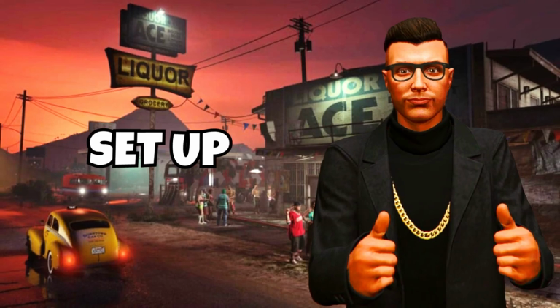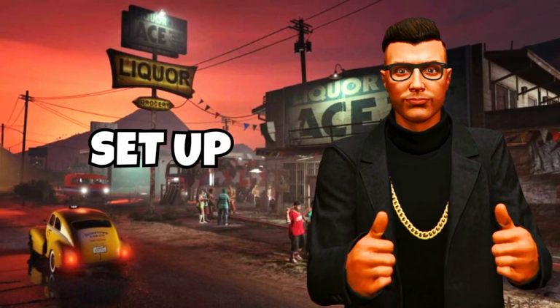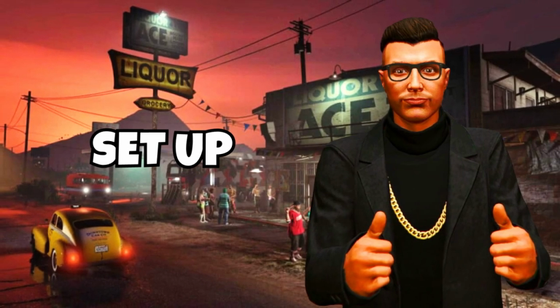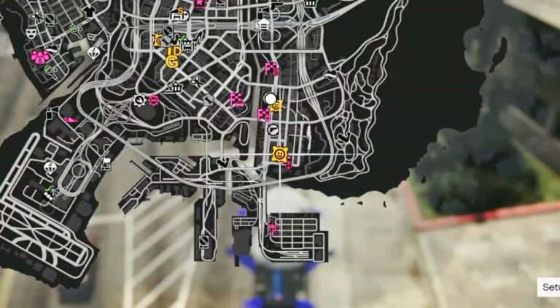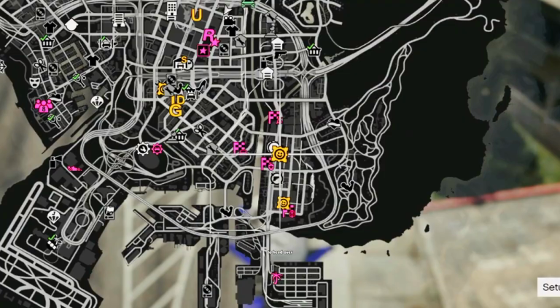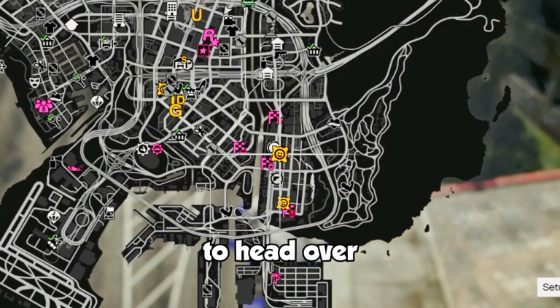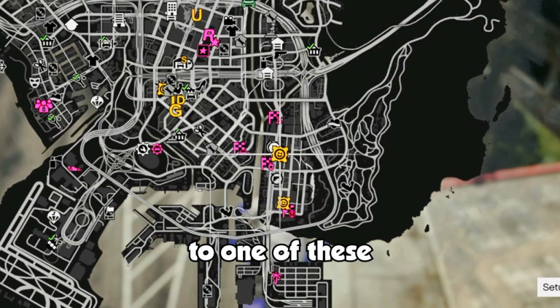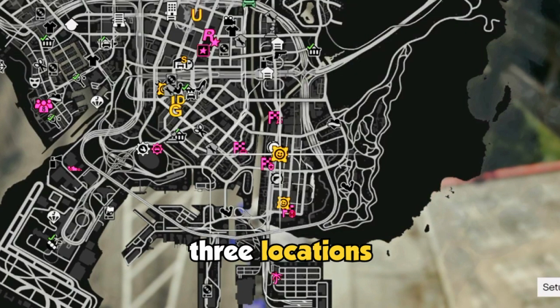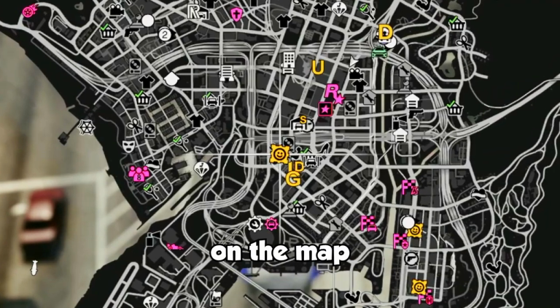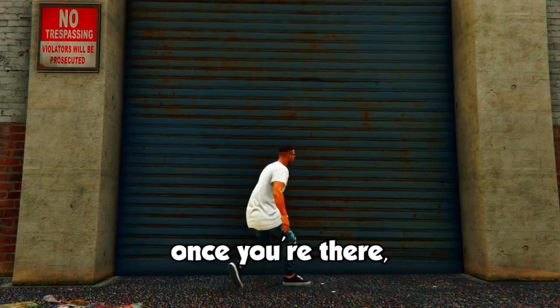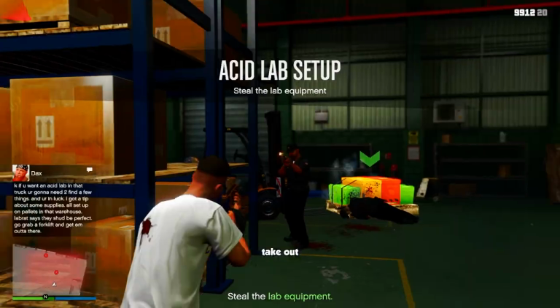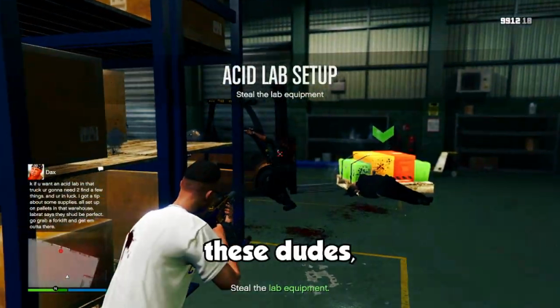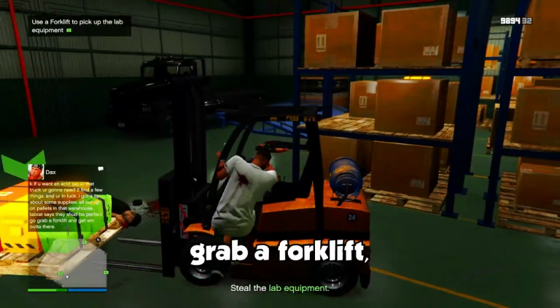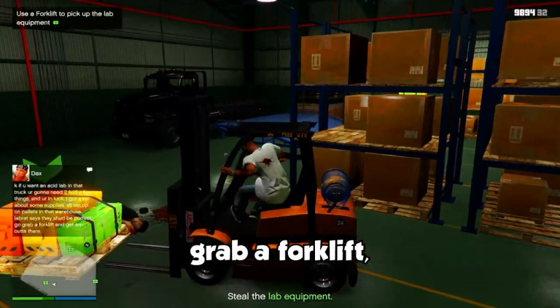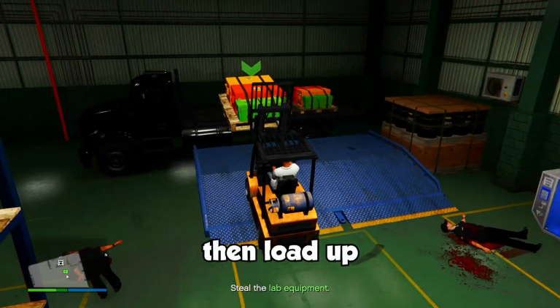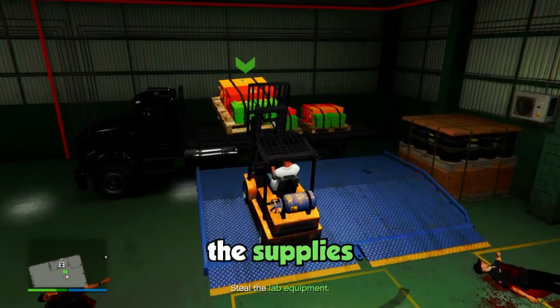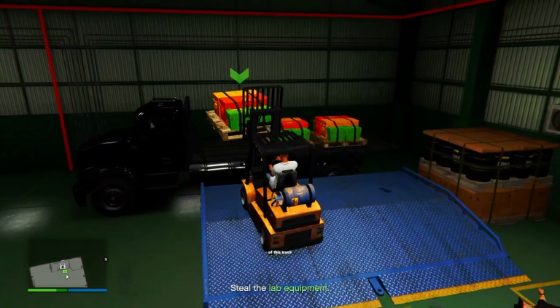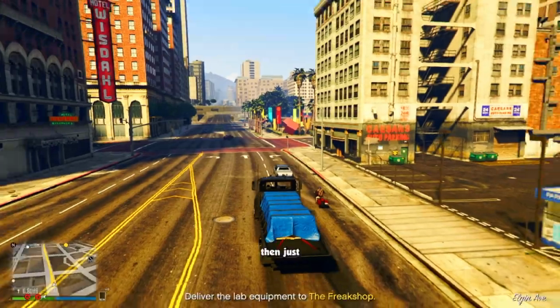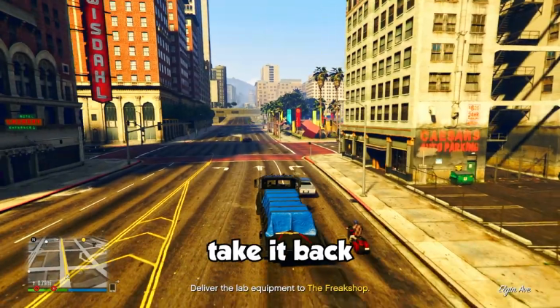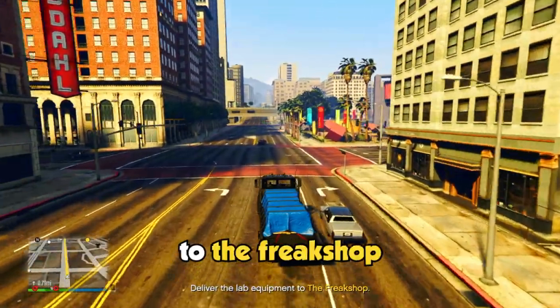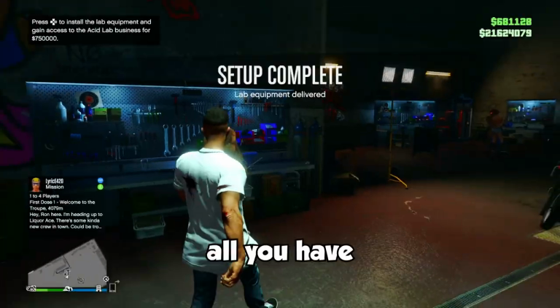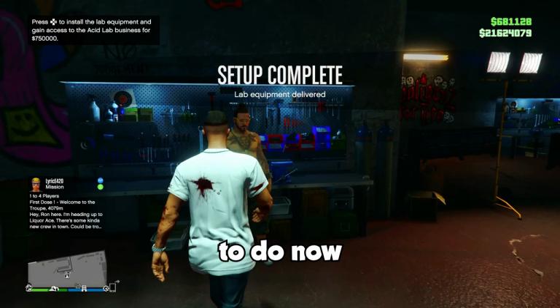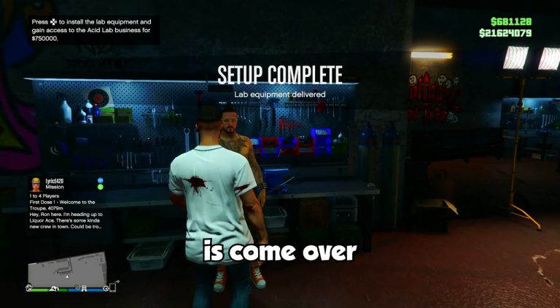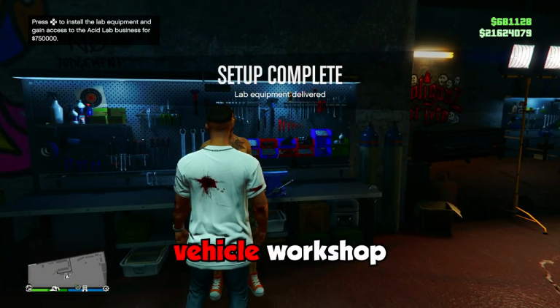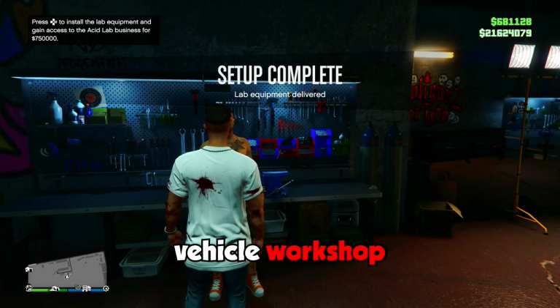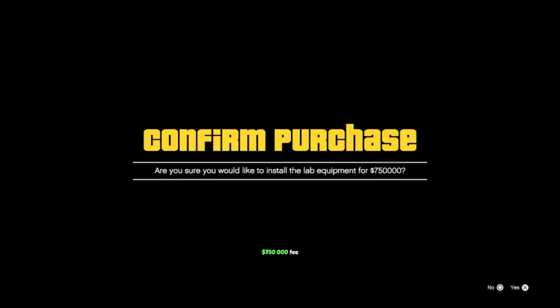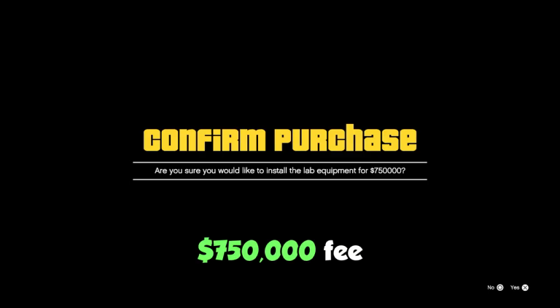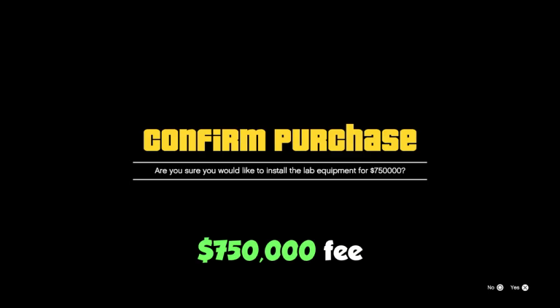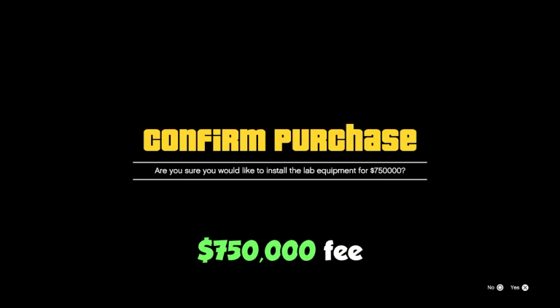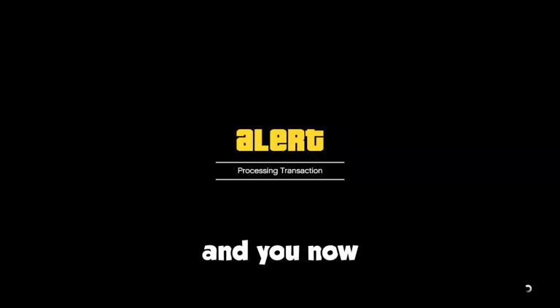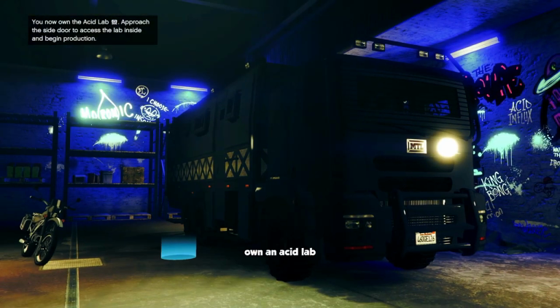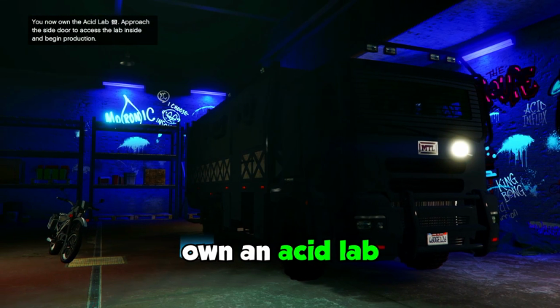In order to set up your Acid Lab, you're going to need to head over to one of these three locations on the map. Once you're there, take out these dudes, grab a forklift, and load up the supplies on the back of this truck. Then just take it back to the Freak Shop. All you have to do now is come over to the Vehicle Workshop and pay the $750,000 fee and you now own an Acid Lab.